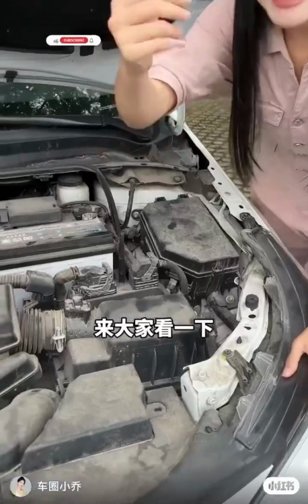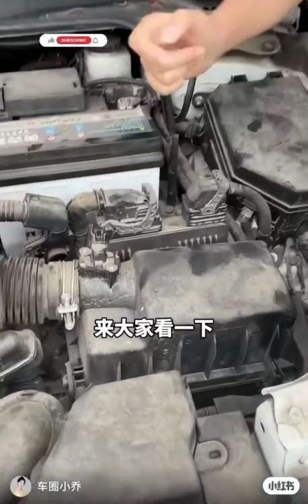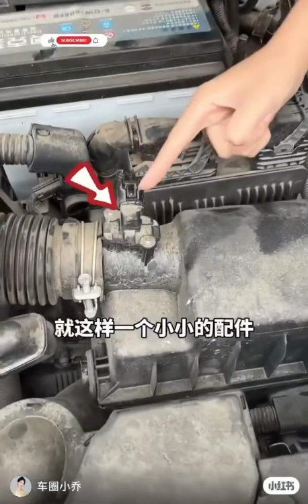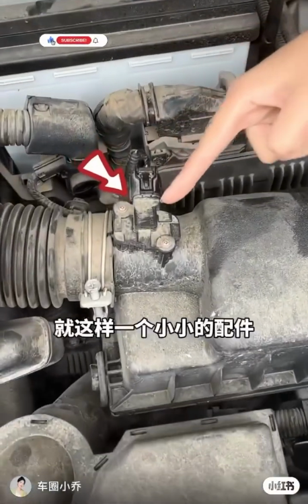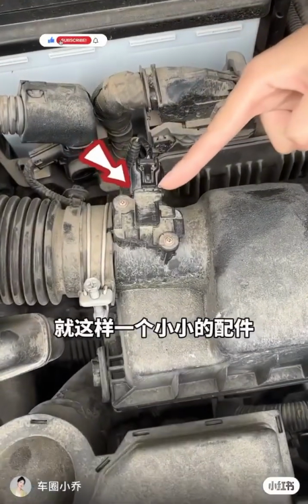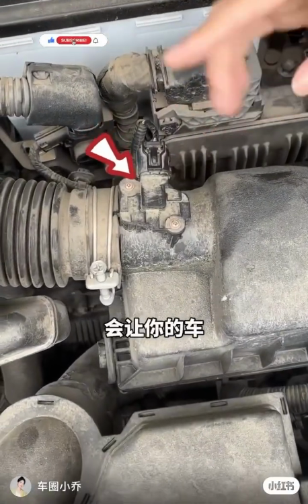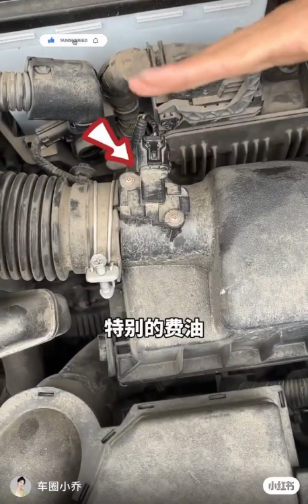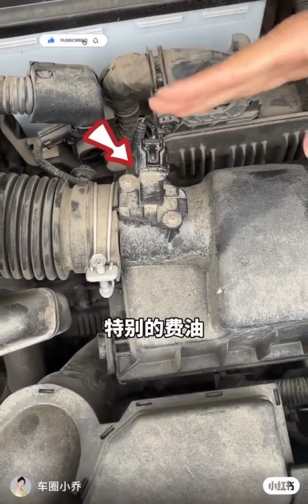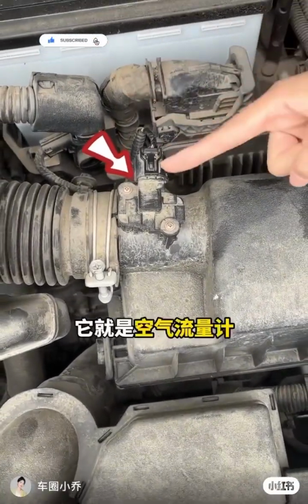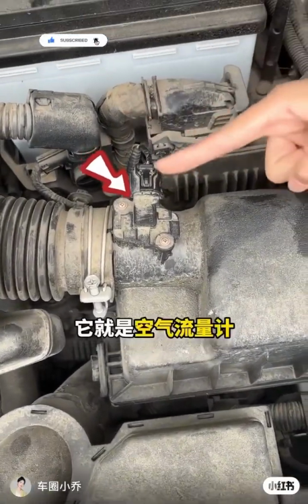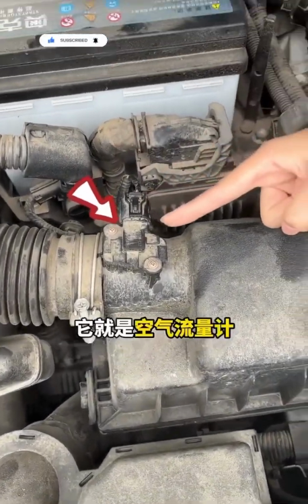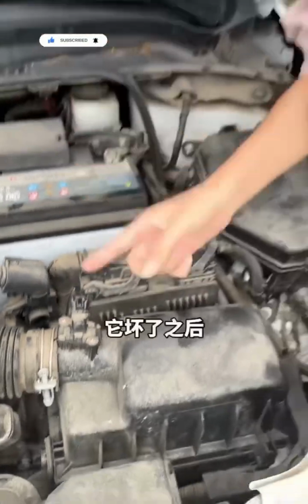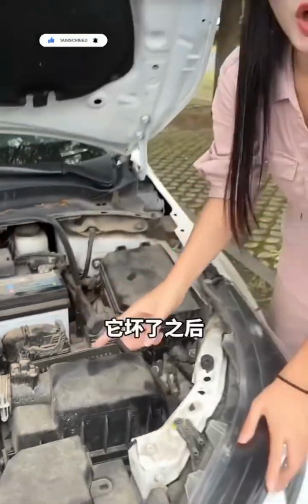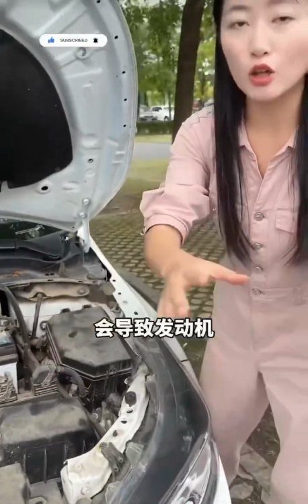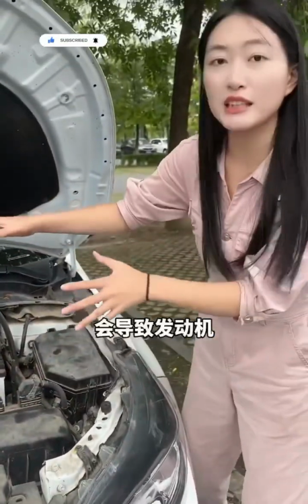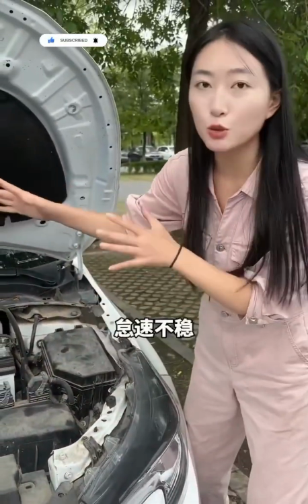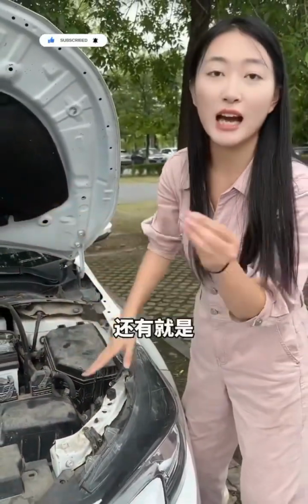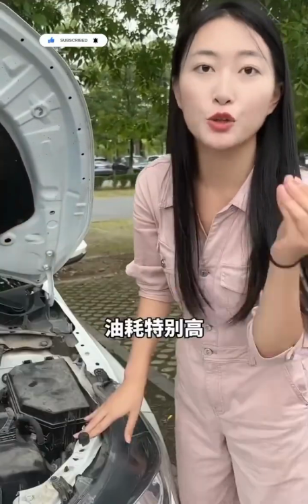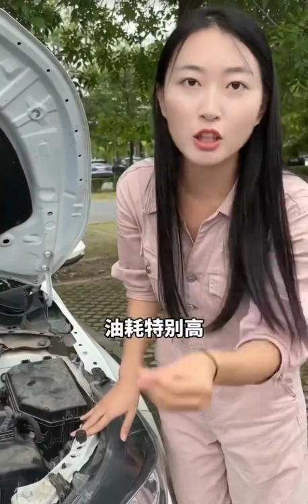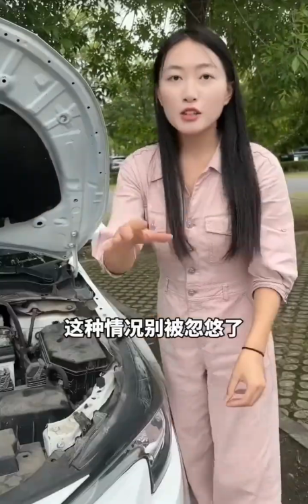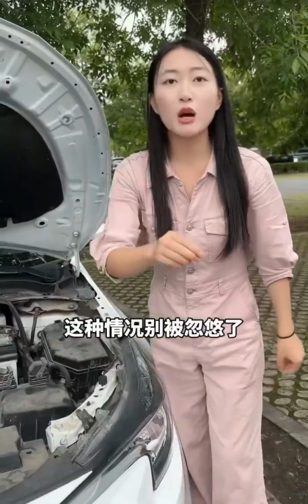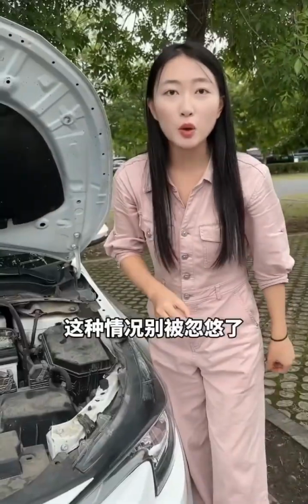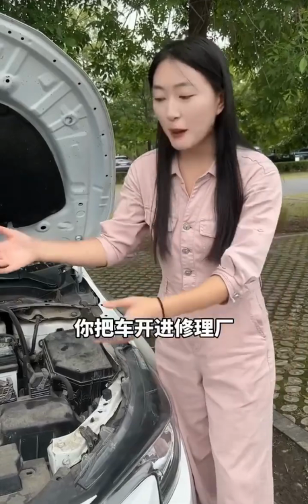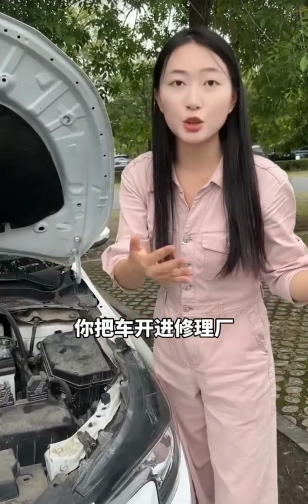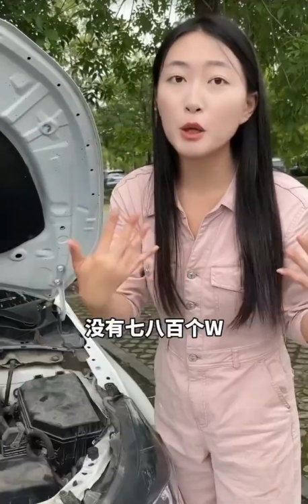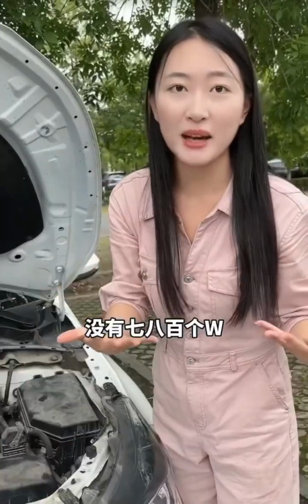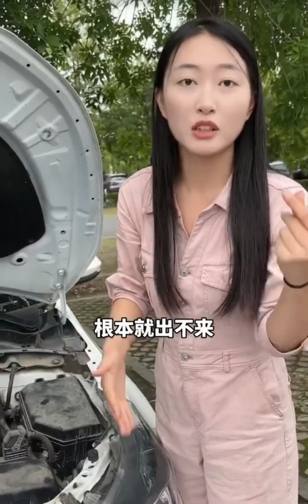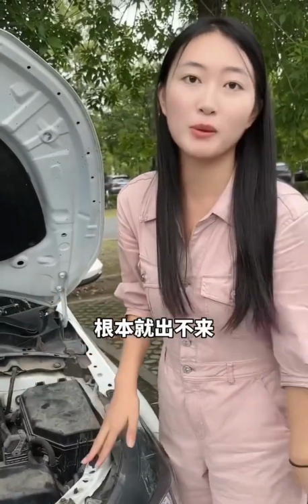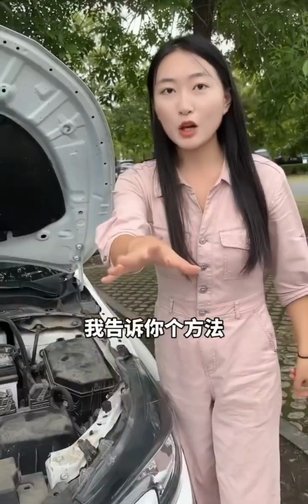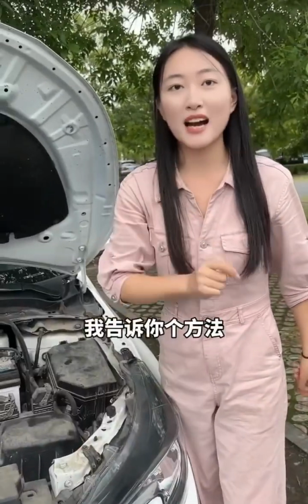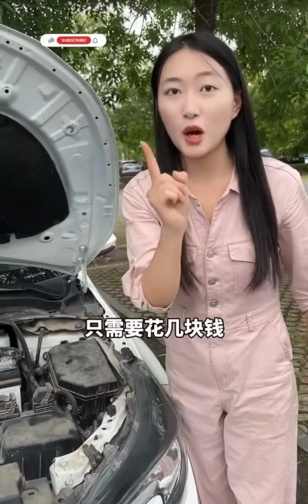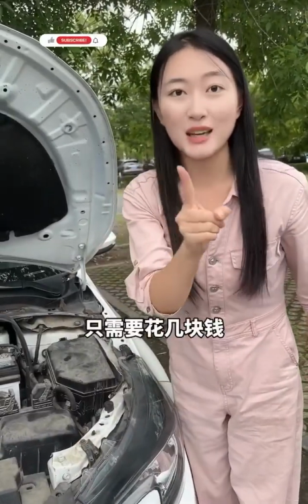Take a look. This small part can really affect your car's fuel efficiency. It's called the airflow meter. If it breaks, it causes unstable idling and high fuel consumption. Don't ignore this issue, or you'll struggle to drive far. I'll show you an easy, cheap fix.